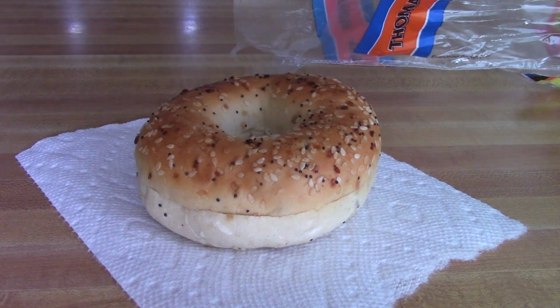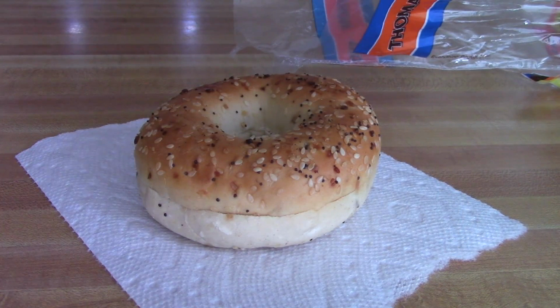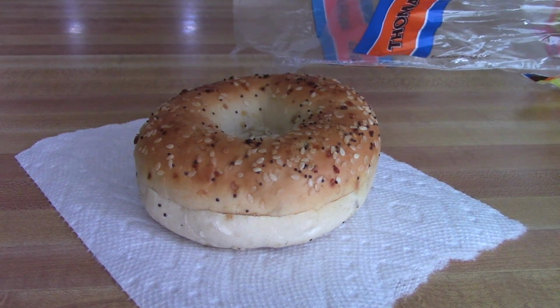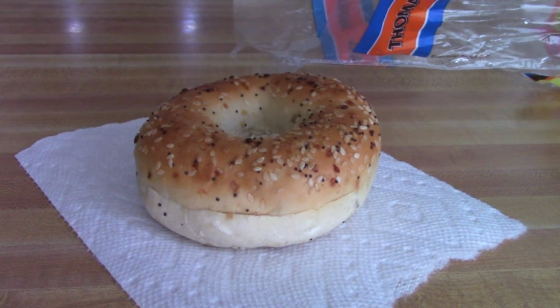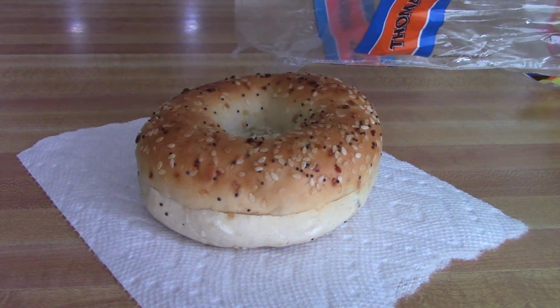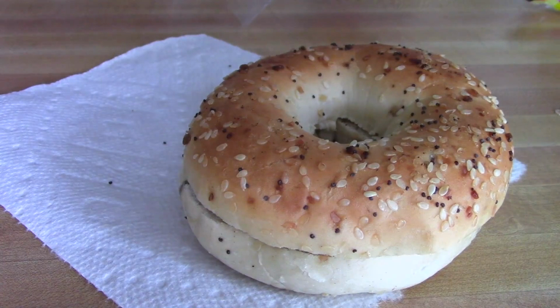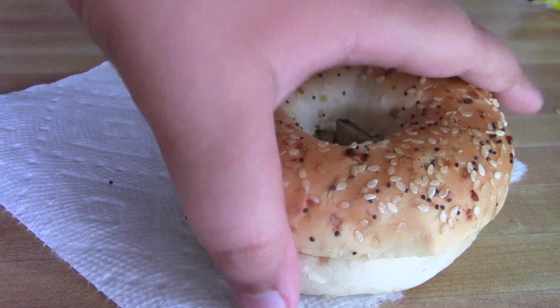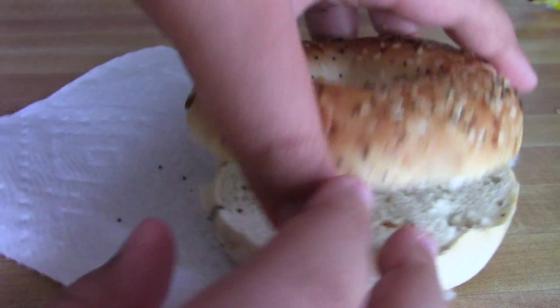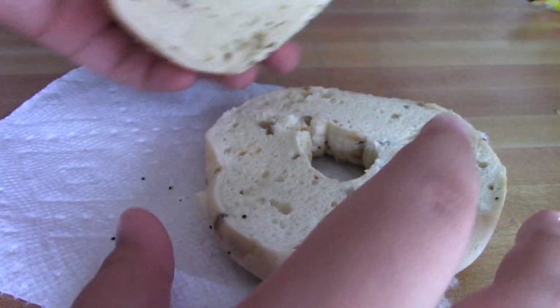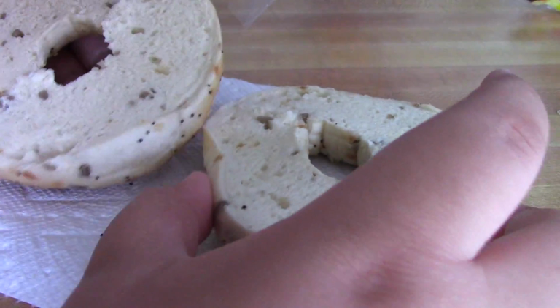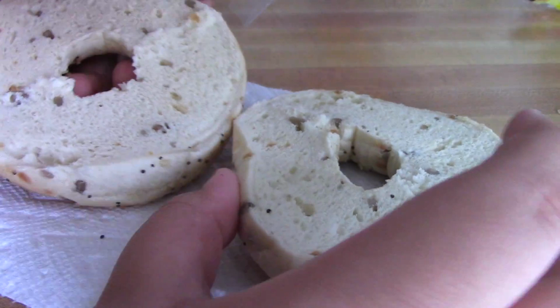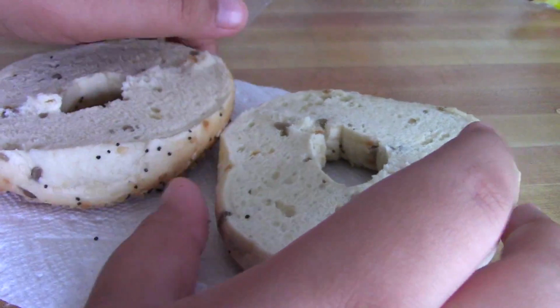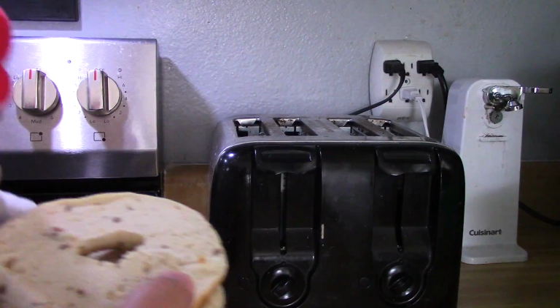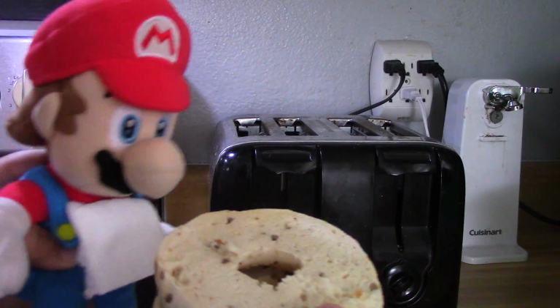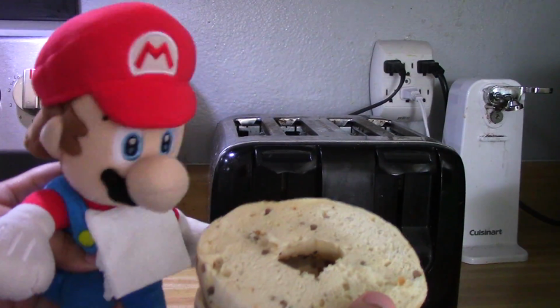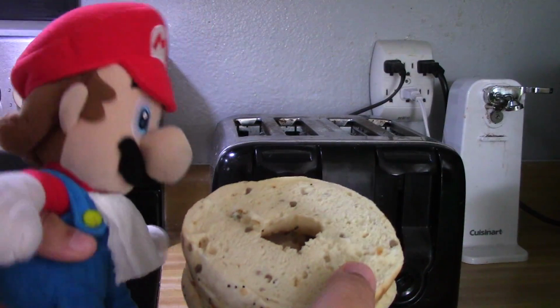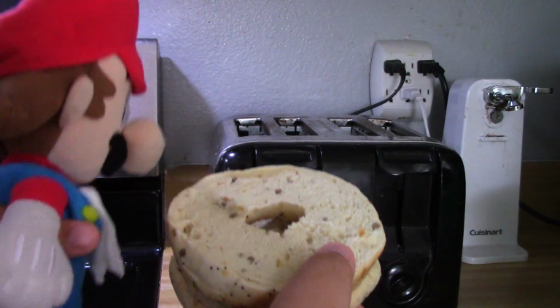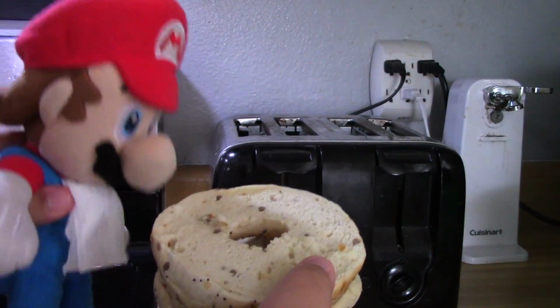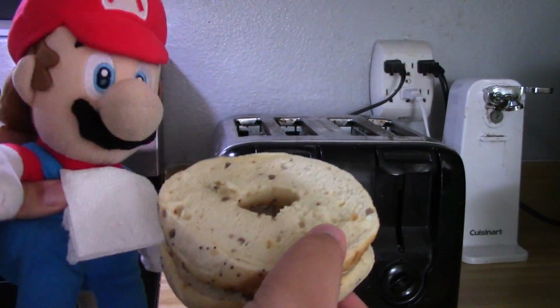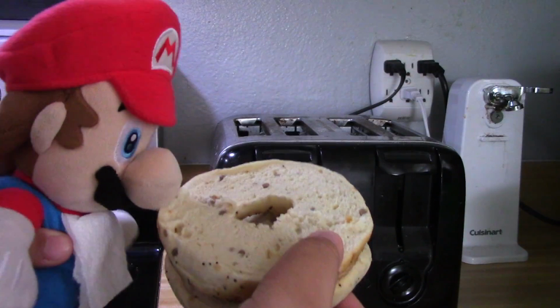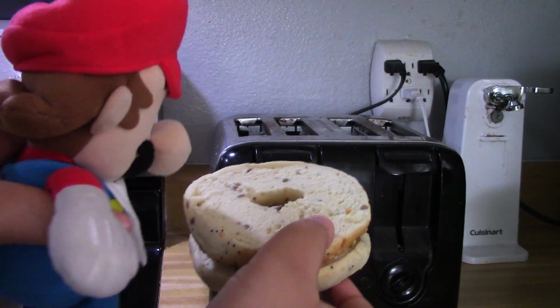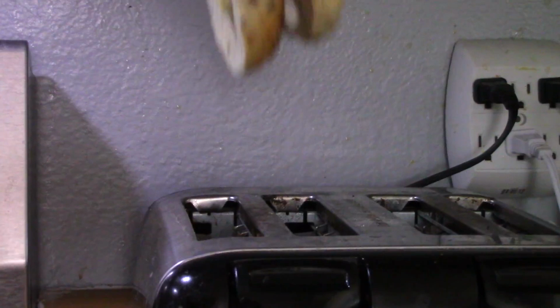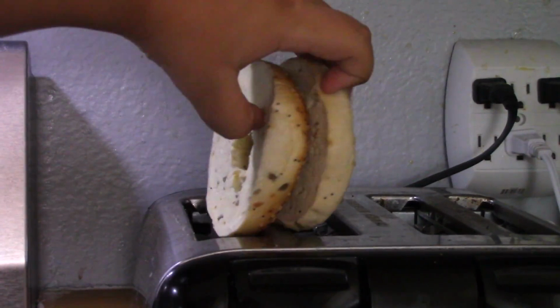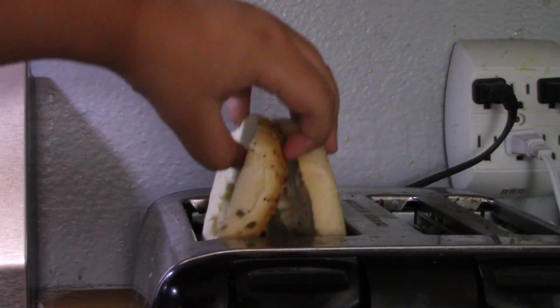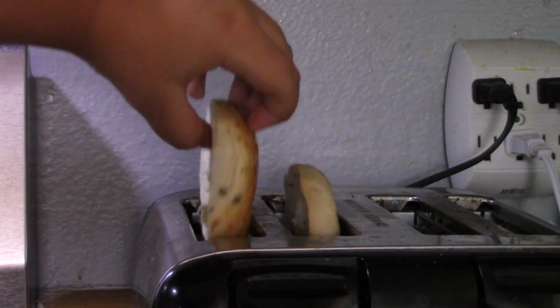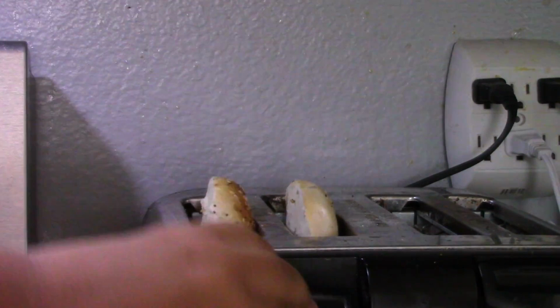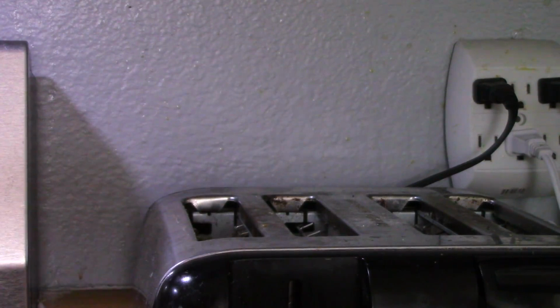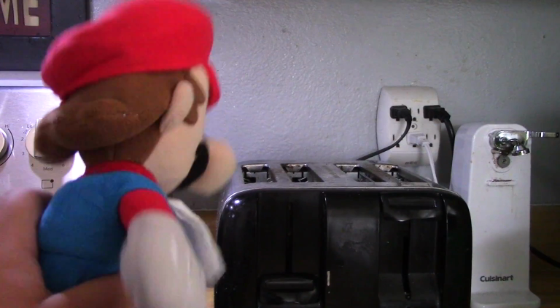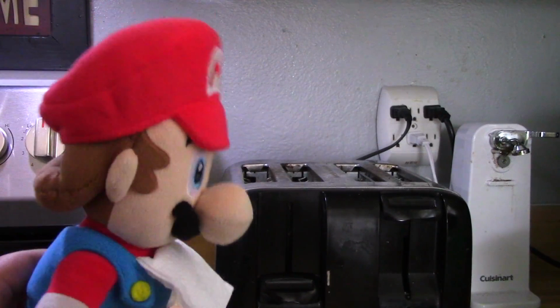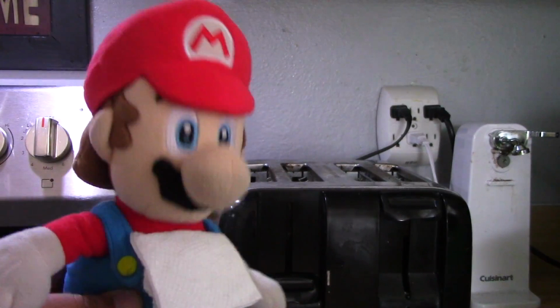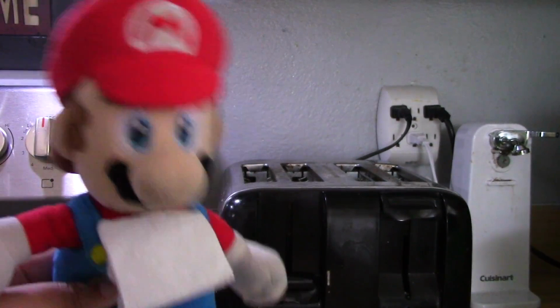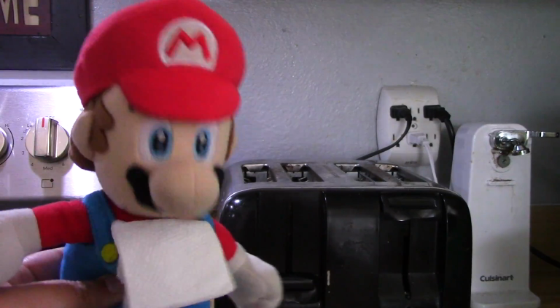We got our bagel right there, so now we gotta rip it apart. Now that we got our bagels, it's time to put them in the toaster. There we go.